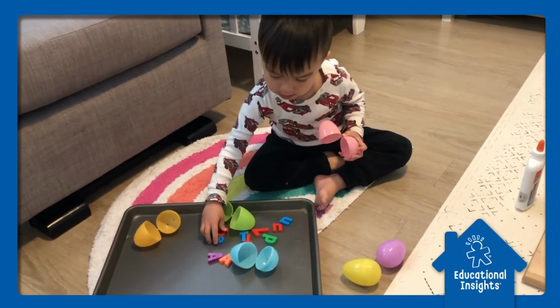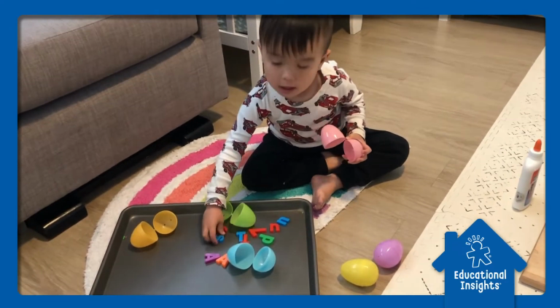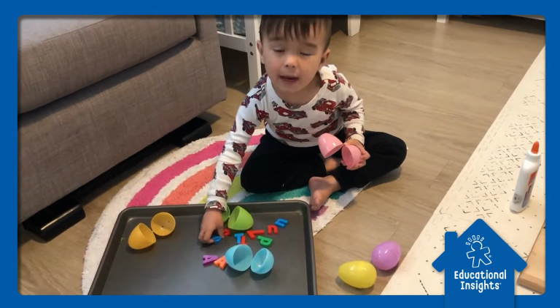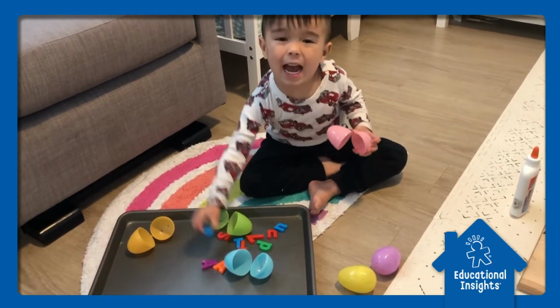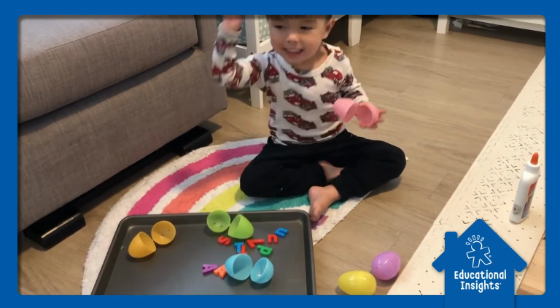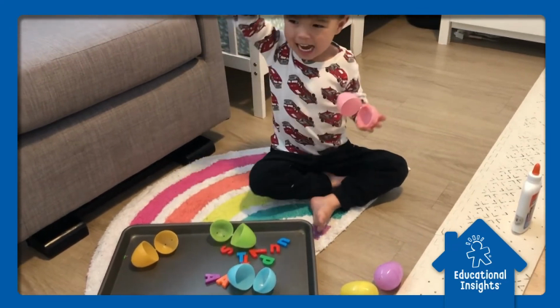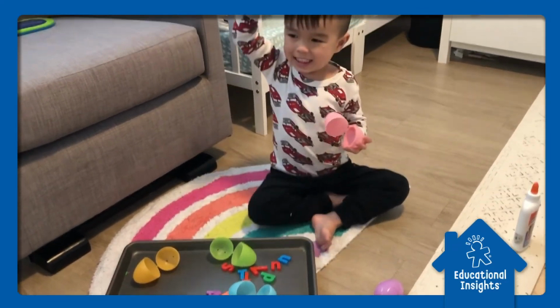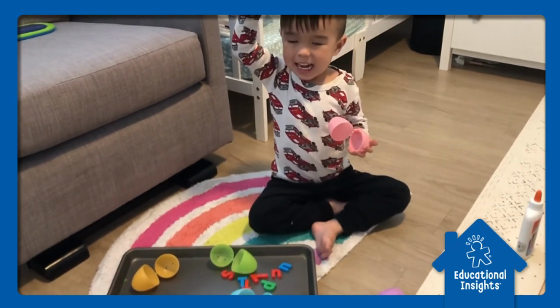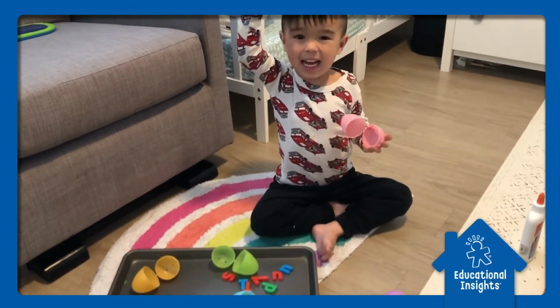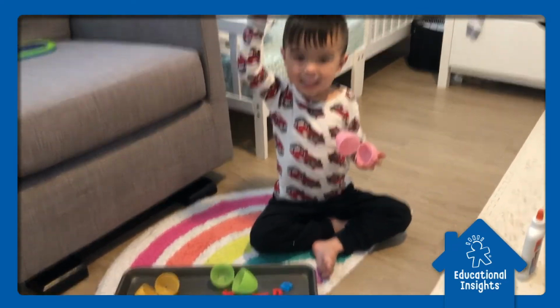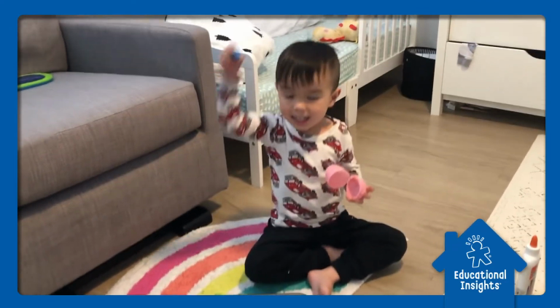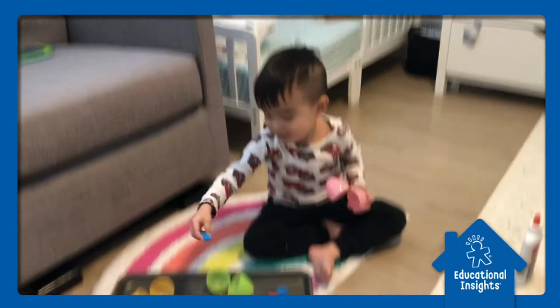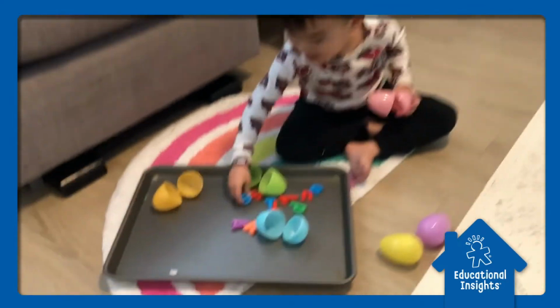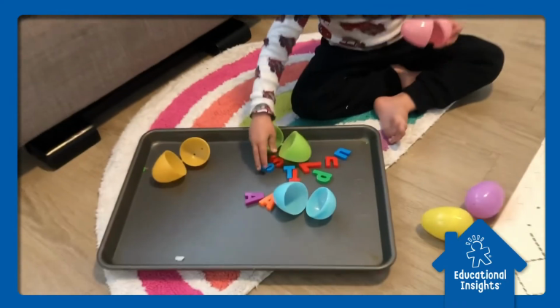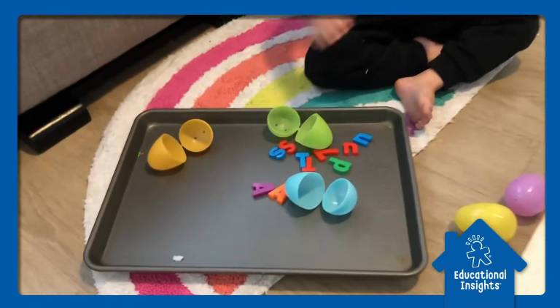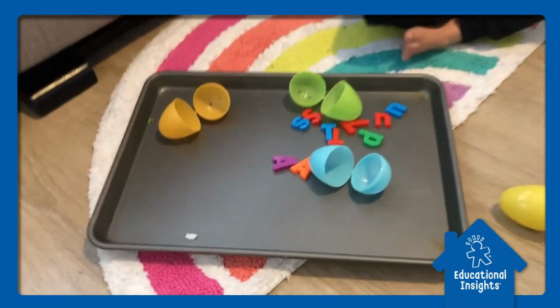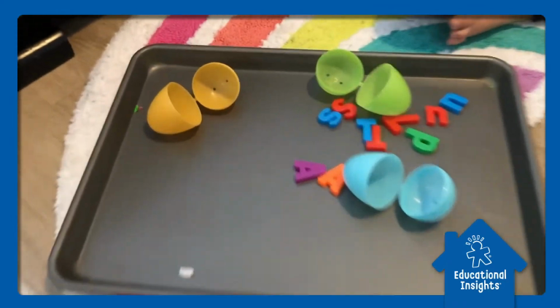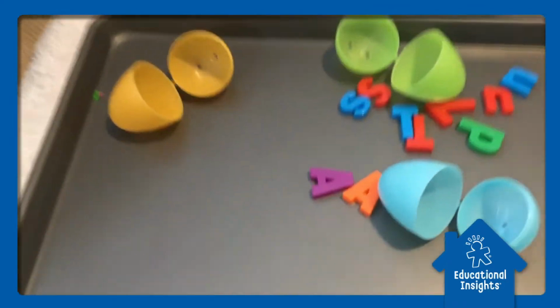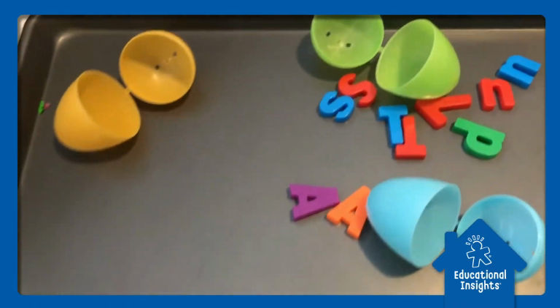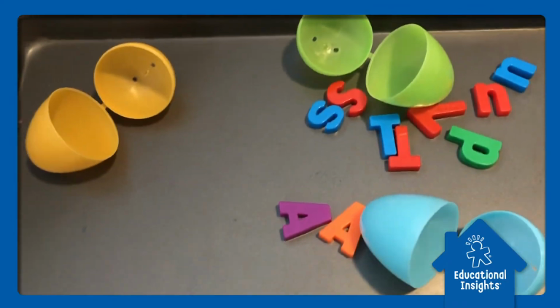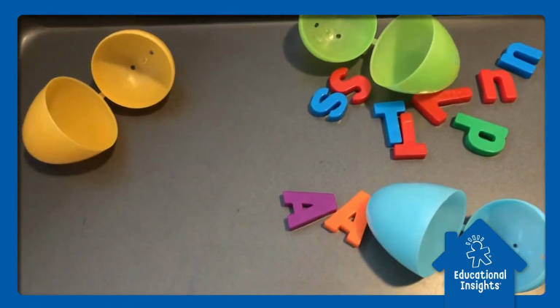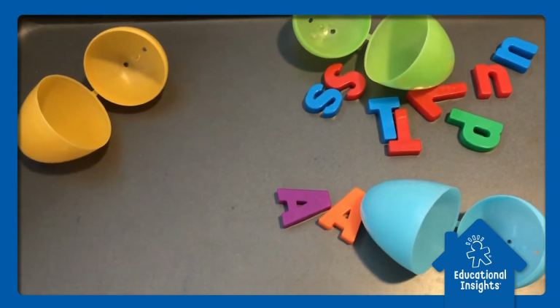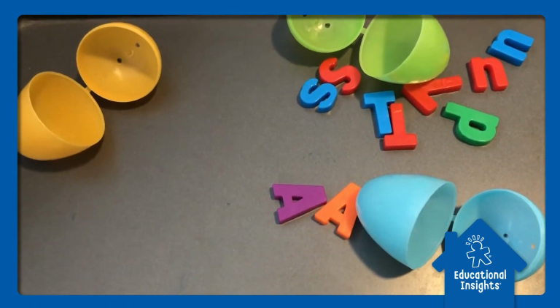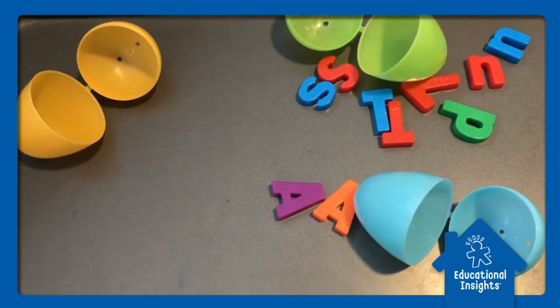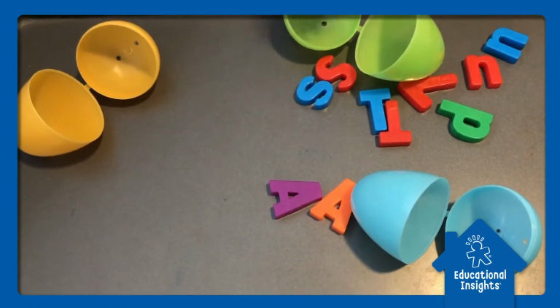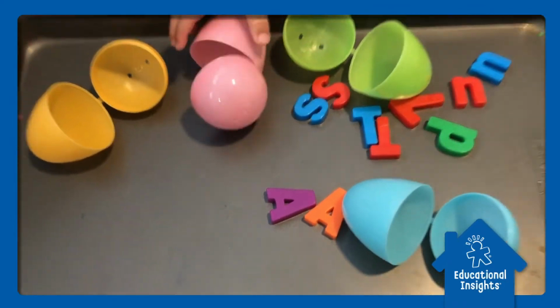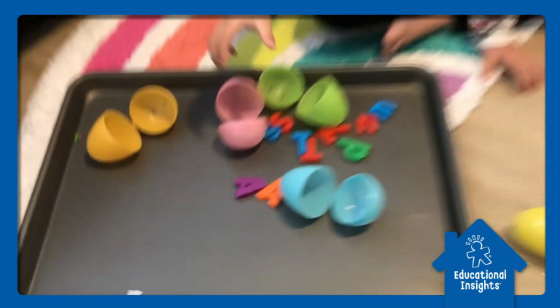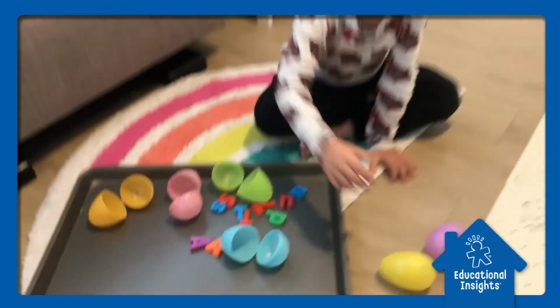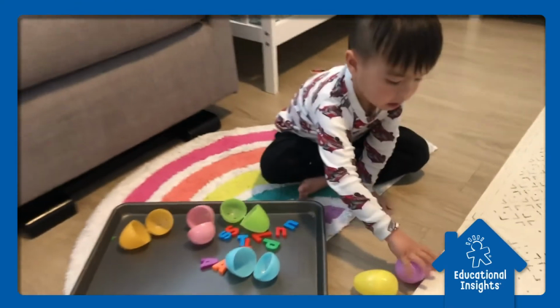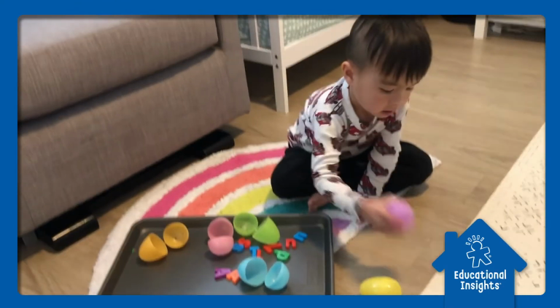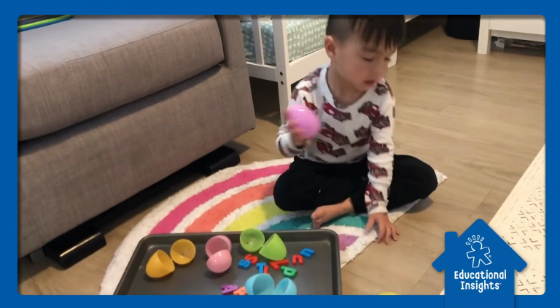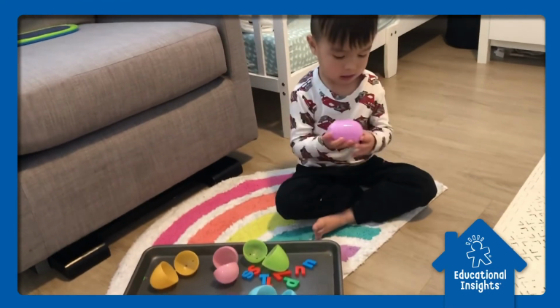Yes, good job! So right now James is finding the matching letters from the baking sheet and we're having fun with it. Happy hunting!